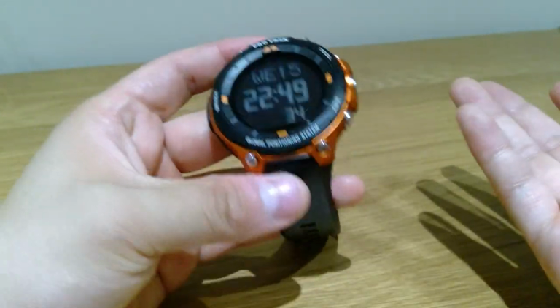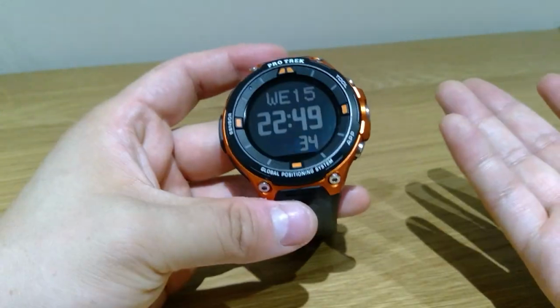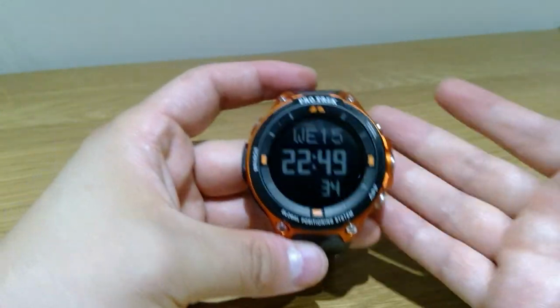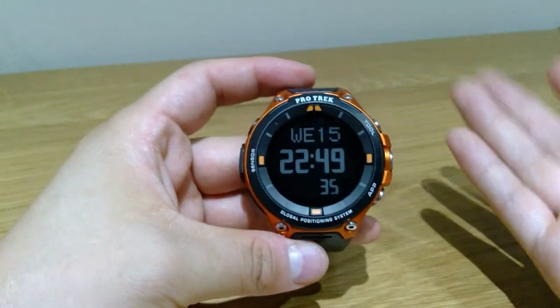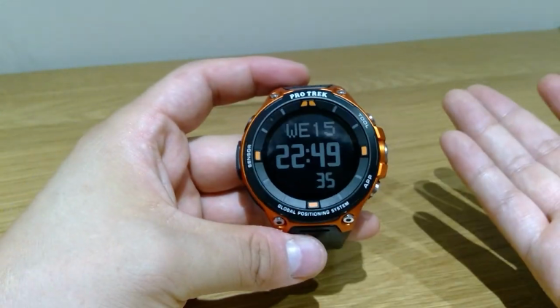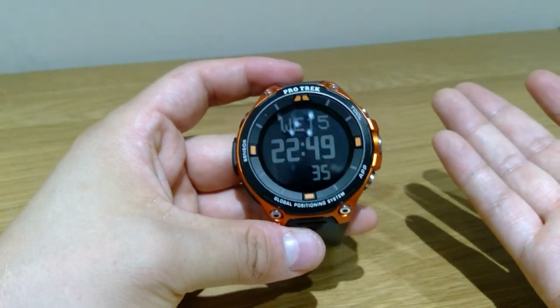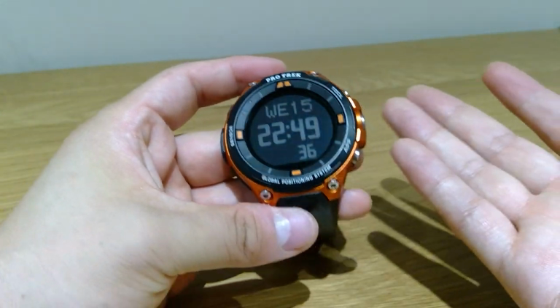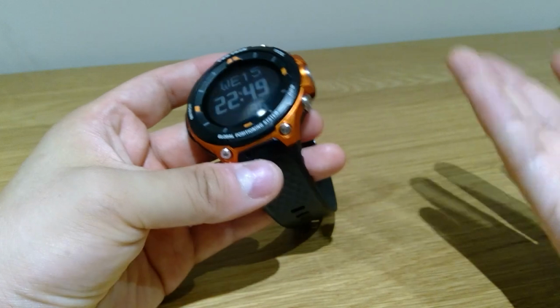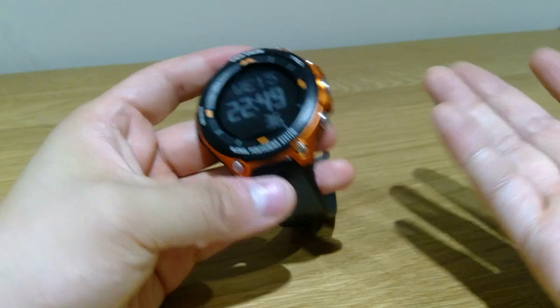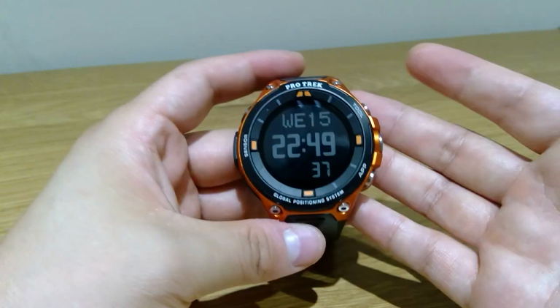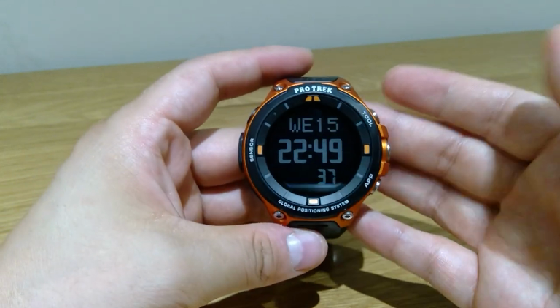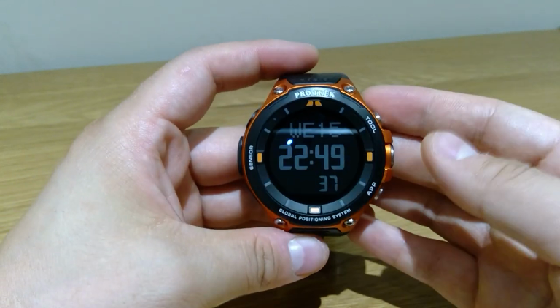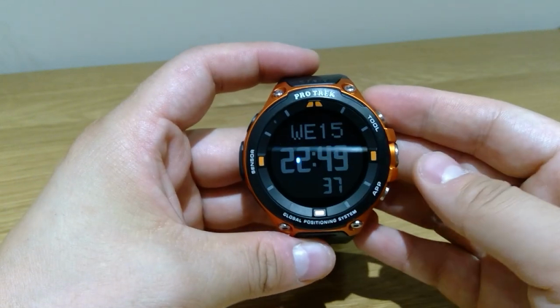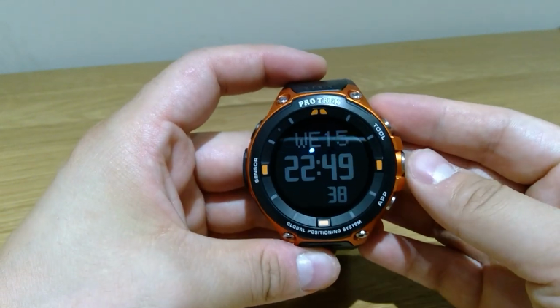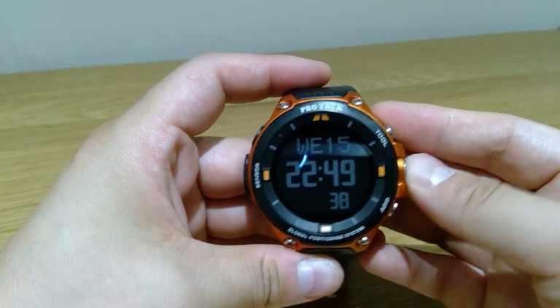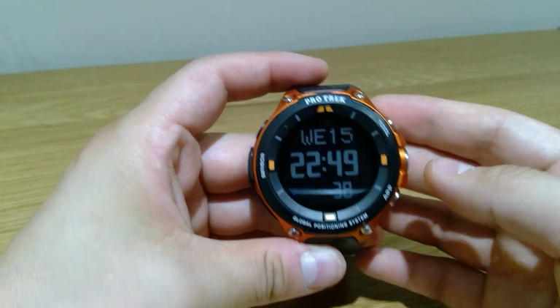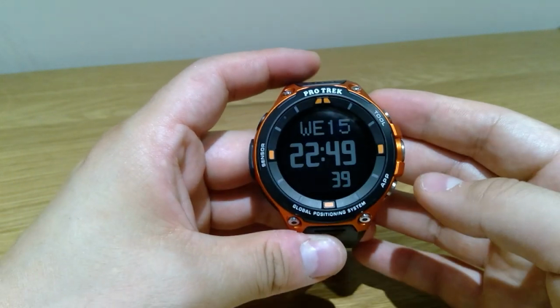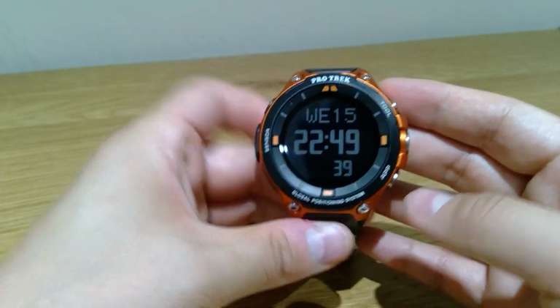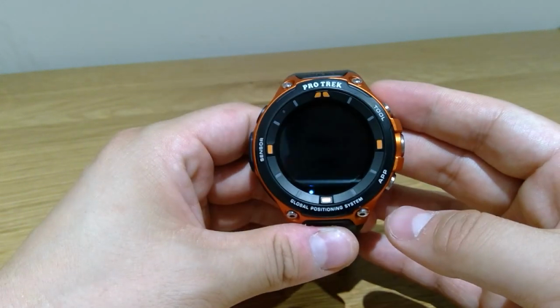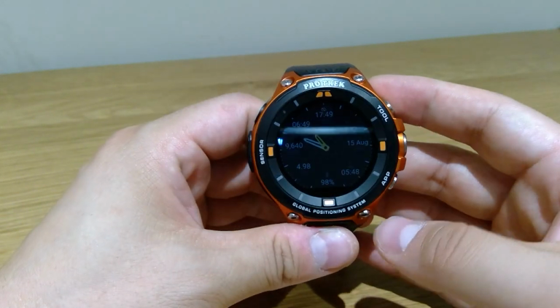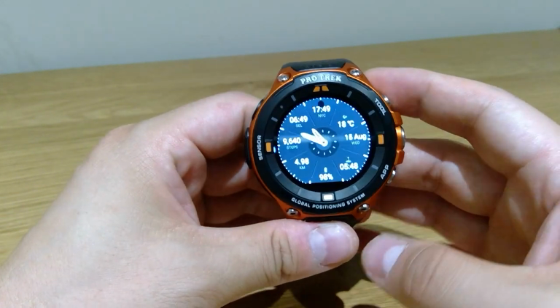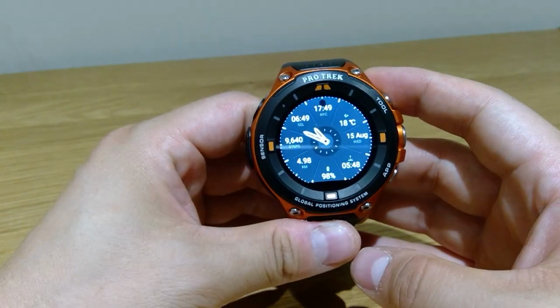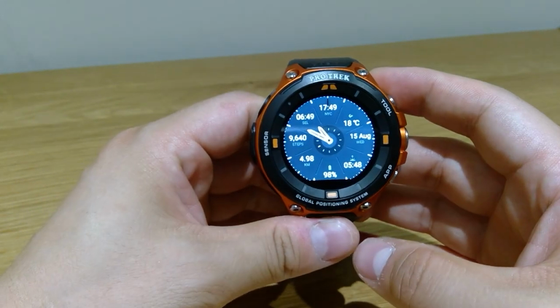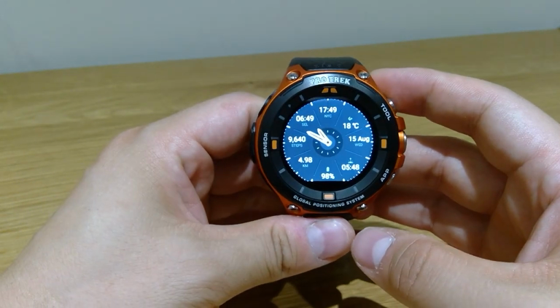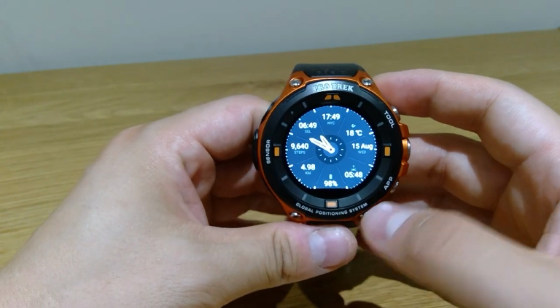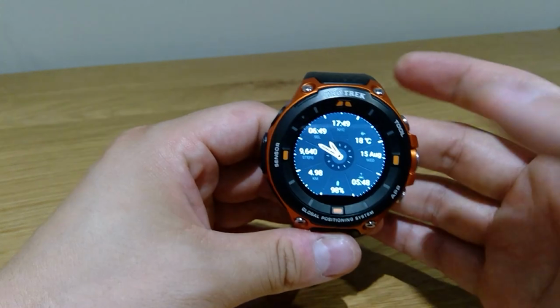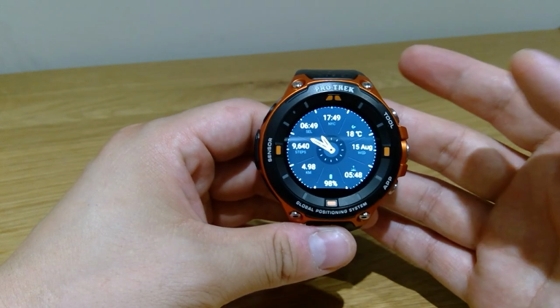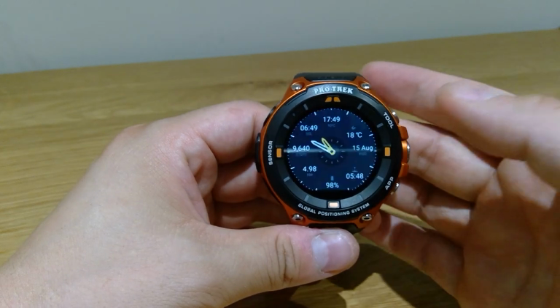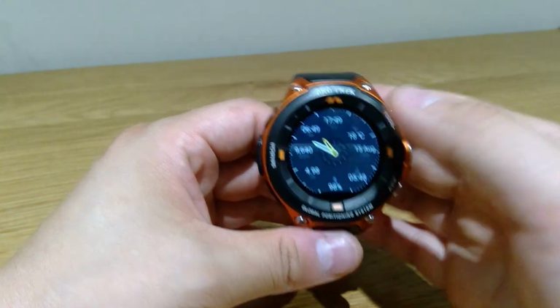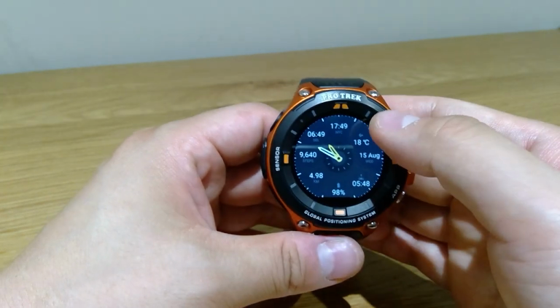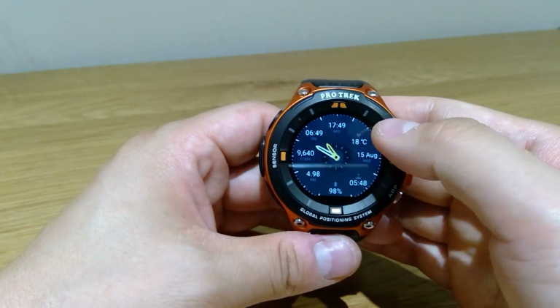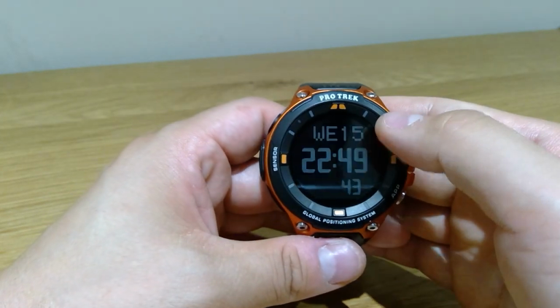It's a smartwatch — how long do you expect to use it? About three or four years max. So don't spend too much time and money on a smartwatch, I would say.